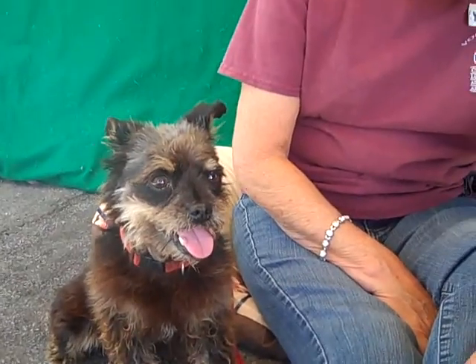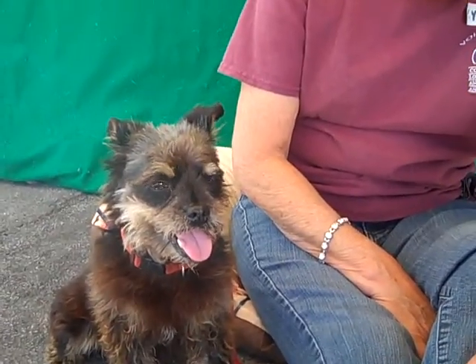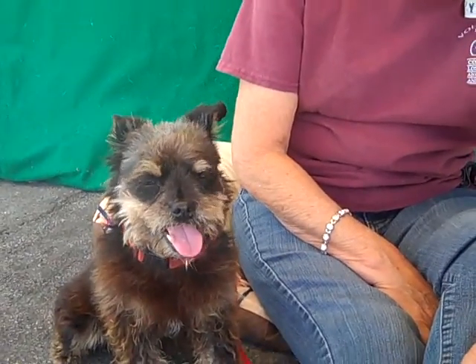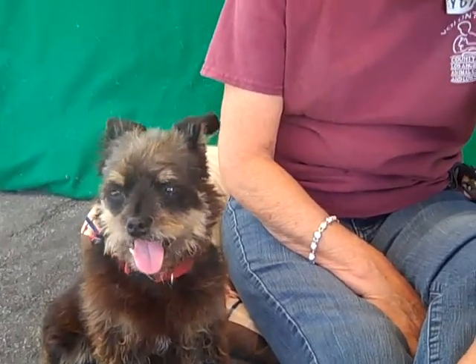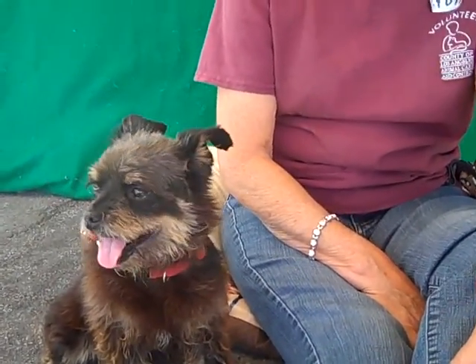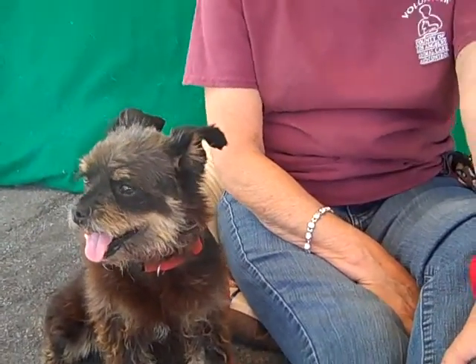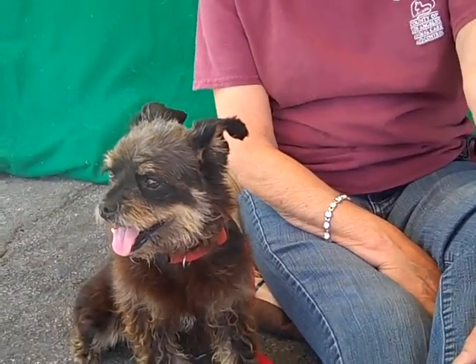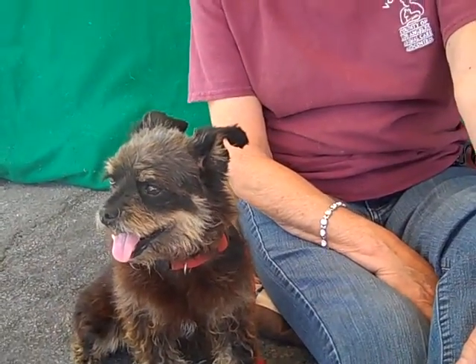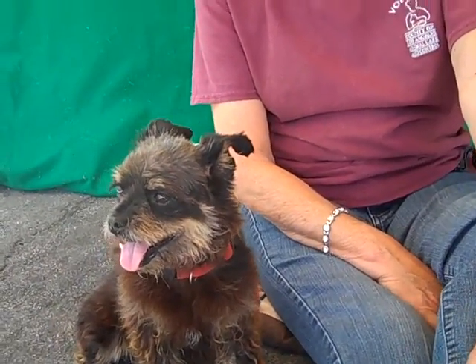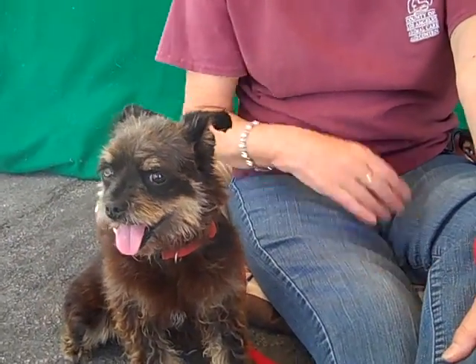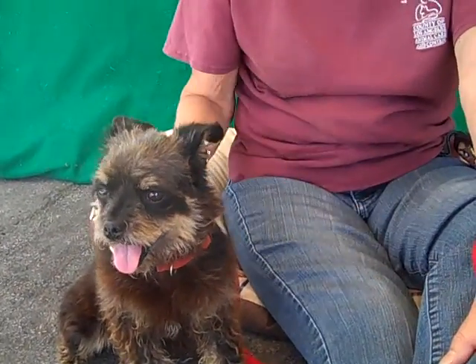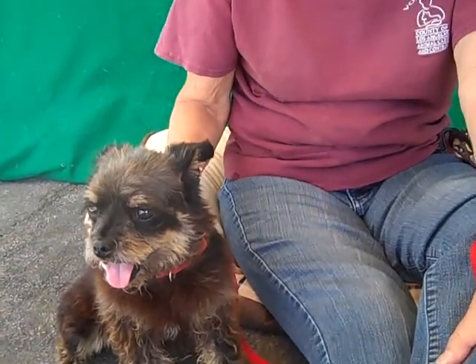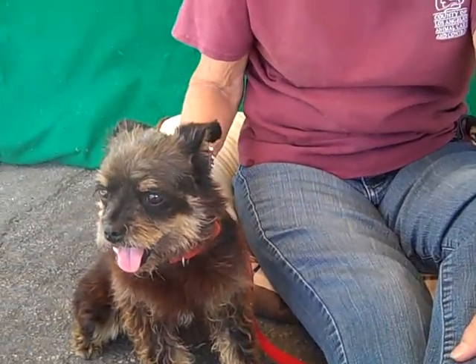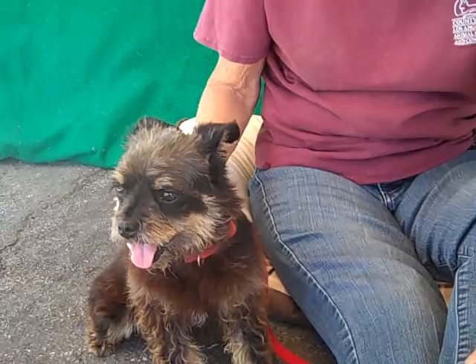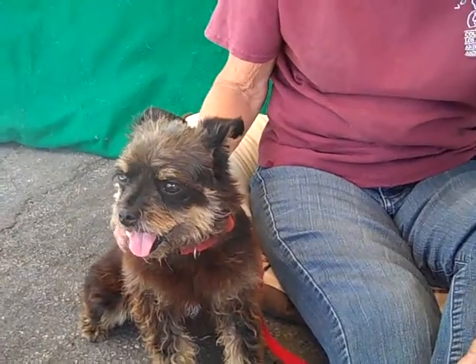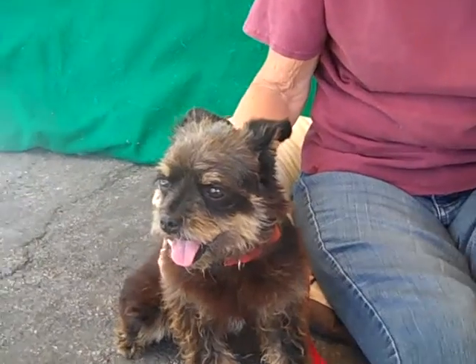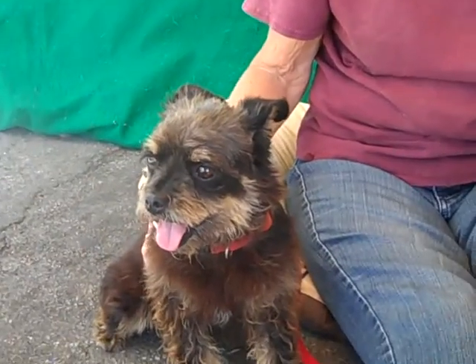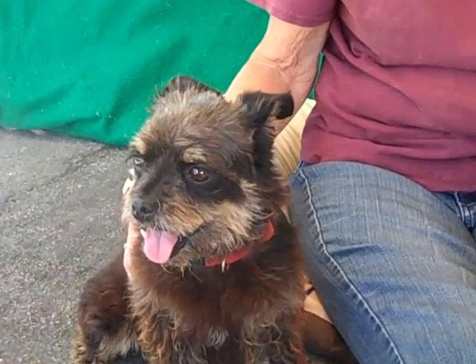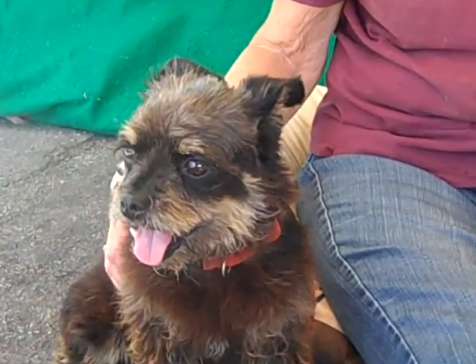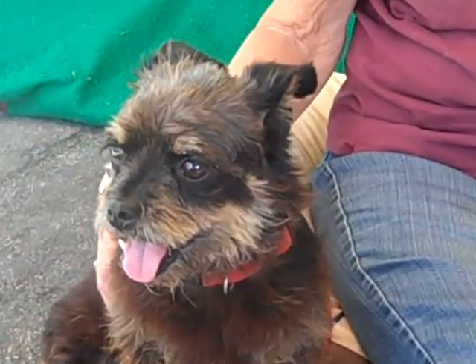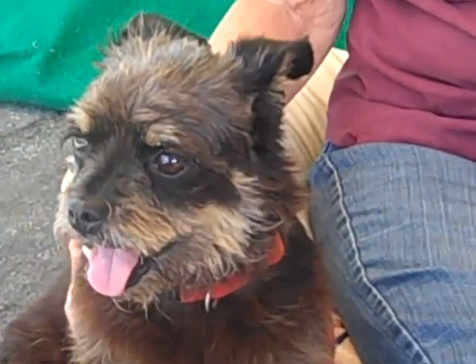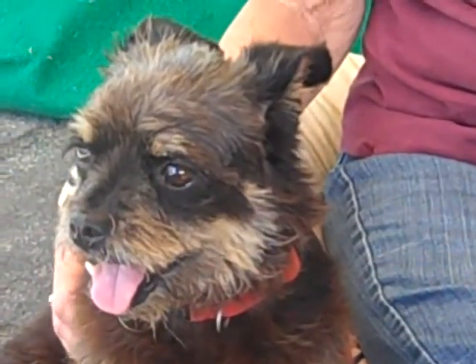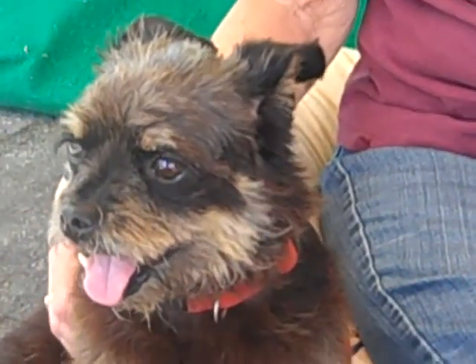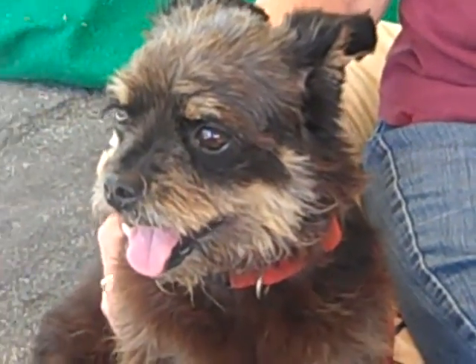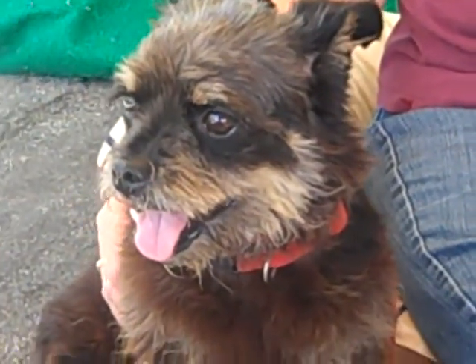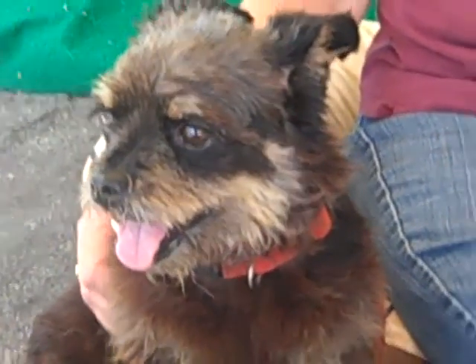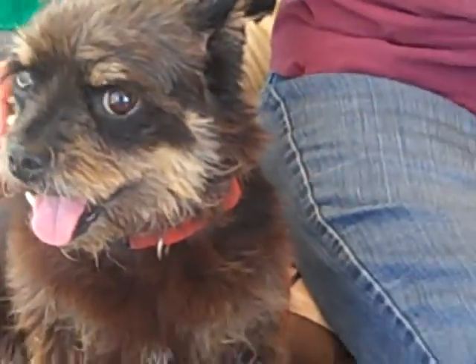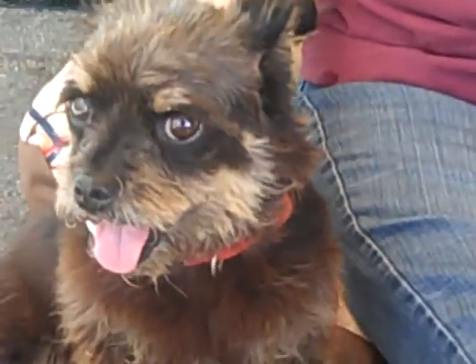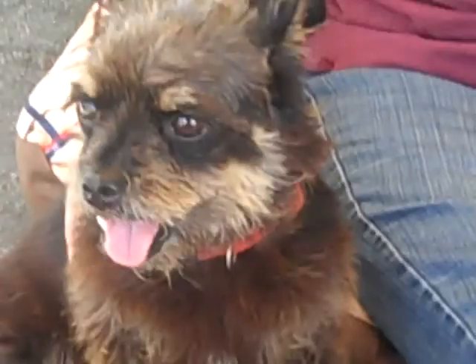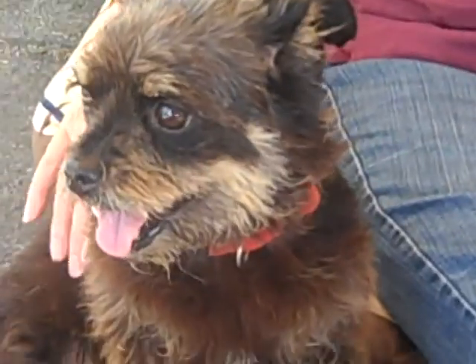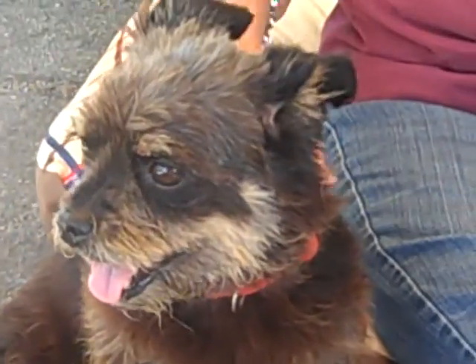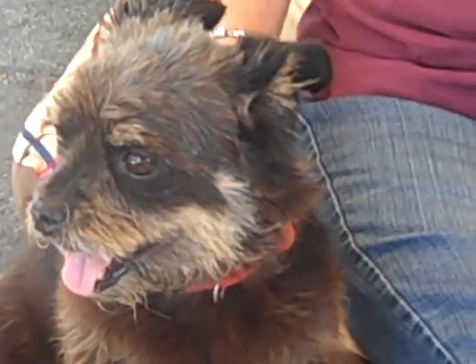She only weighs about eight pounds, and she's got such a sweet, low-key energy. She's a darling-looking little thing, and absolutely no problems as she walks while on a leash.